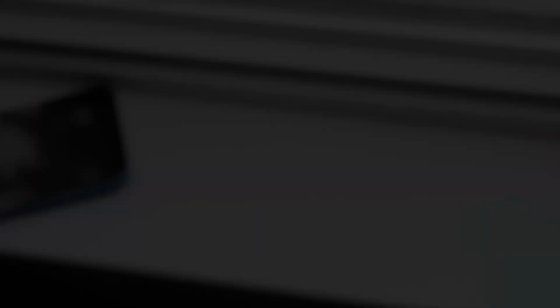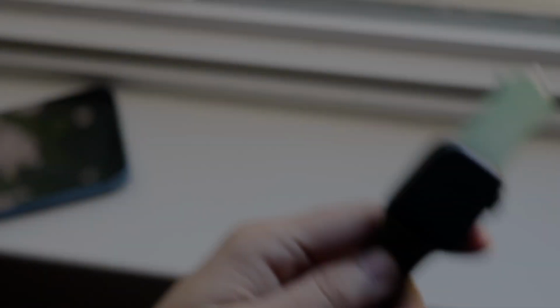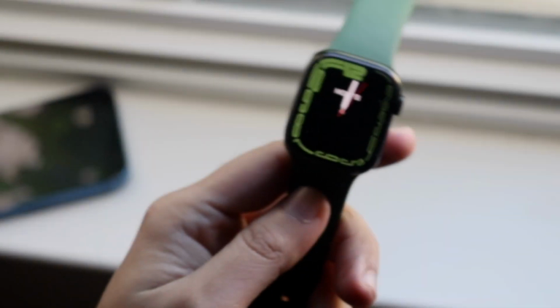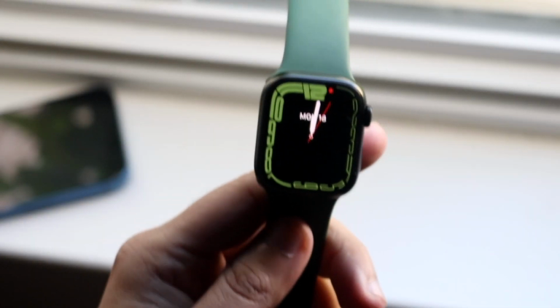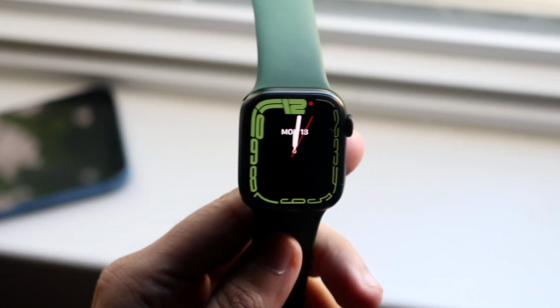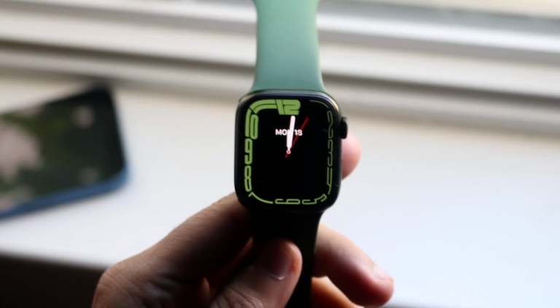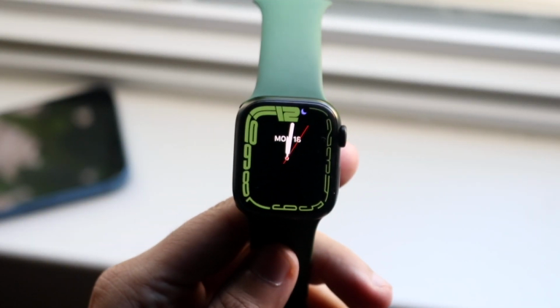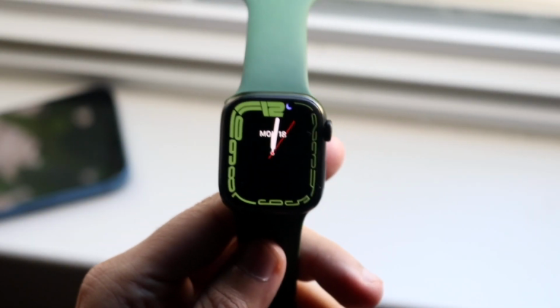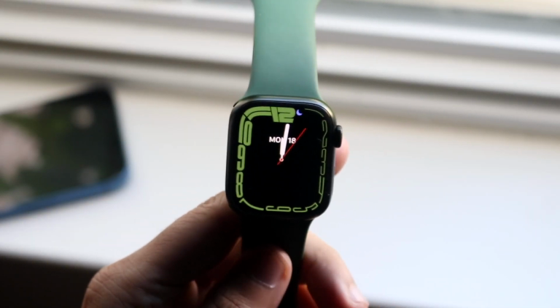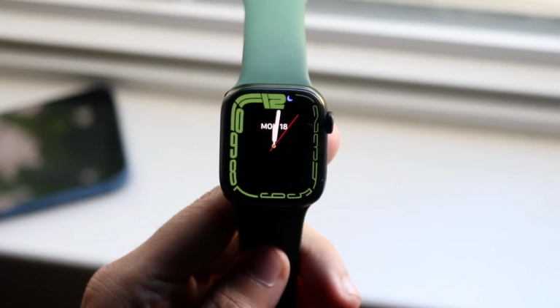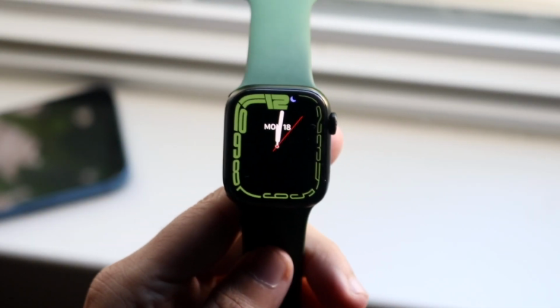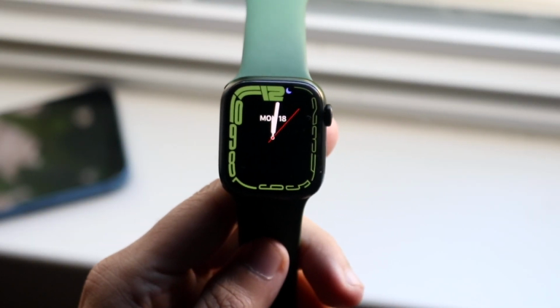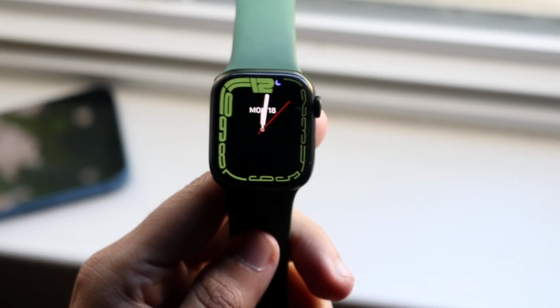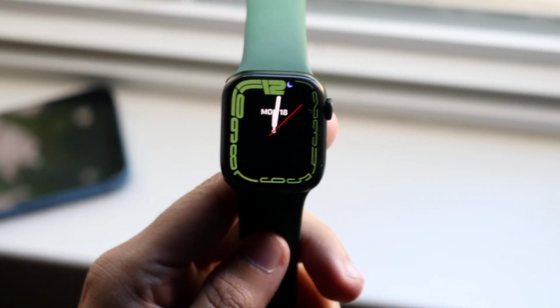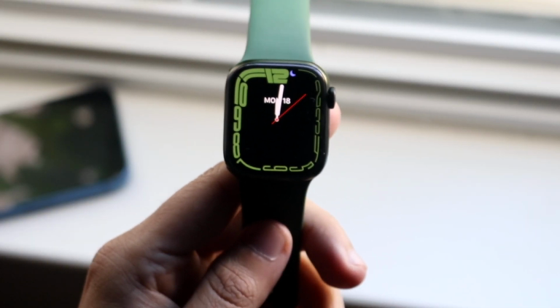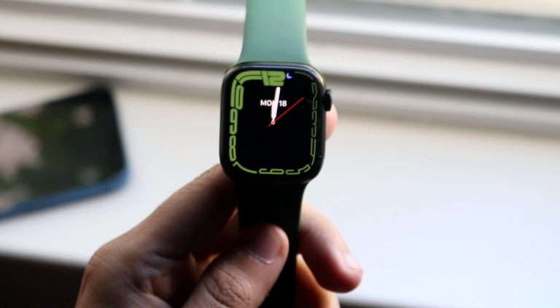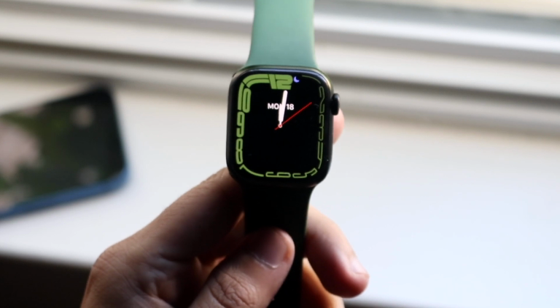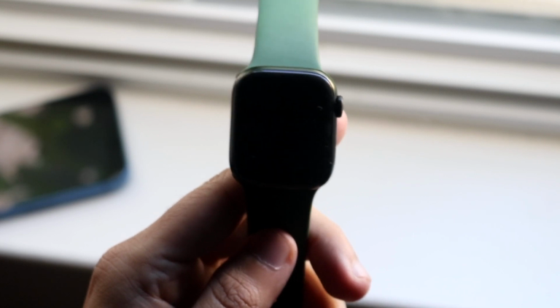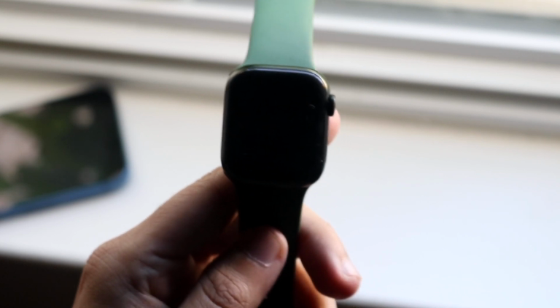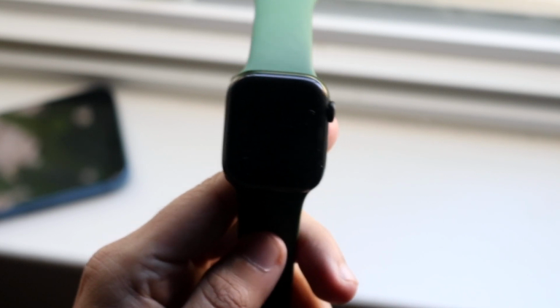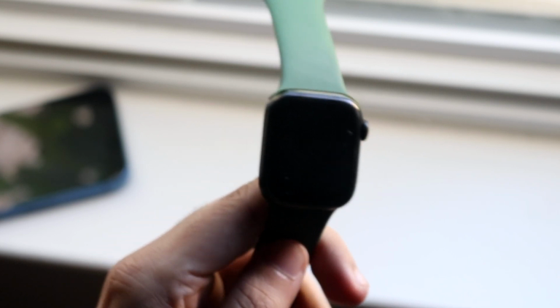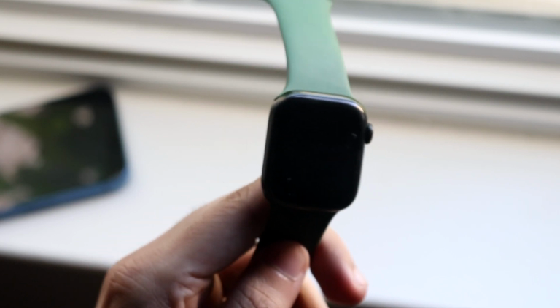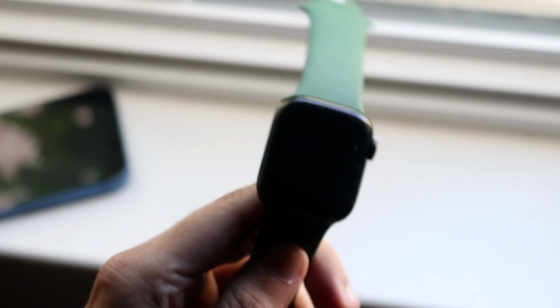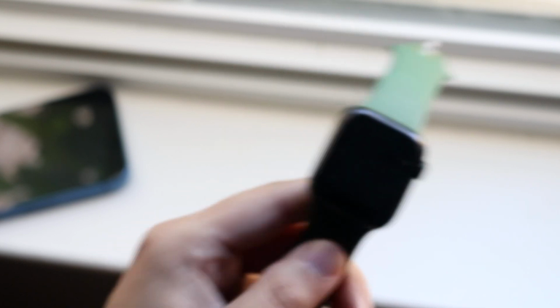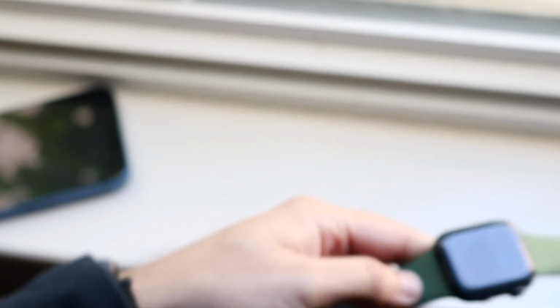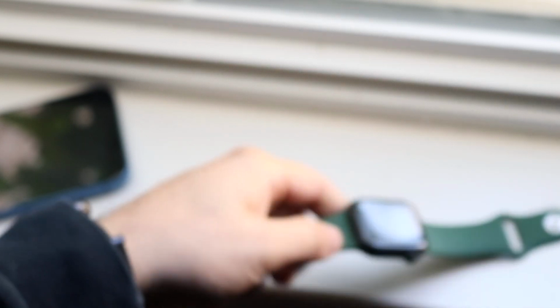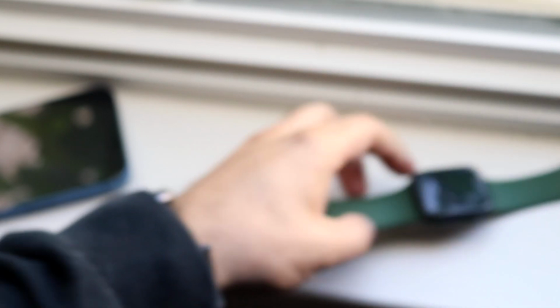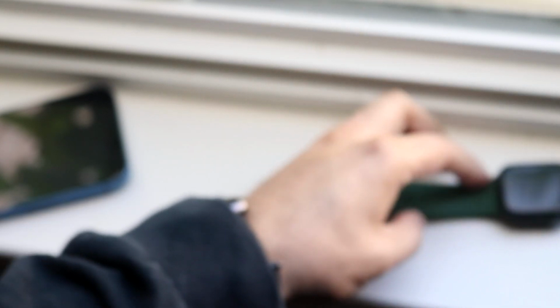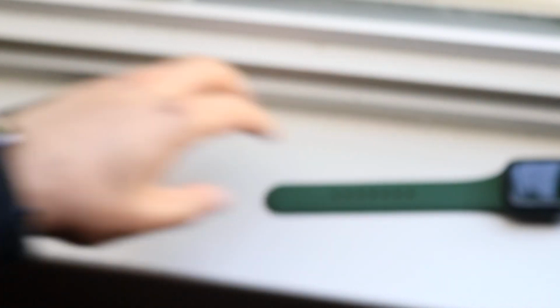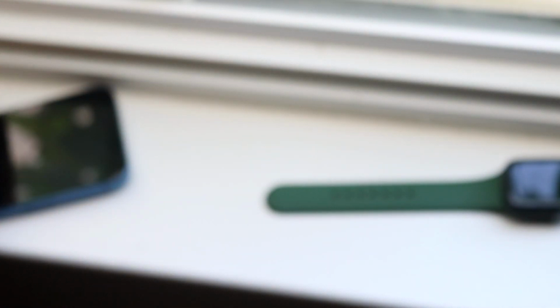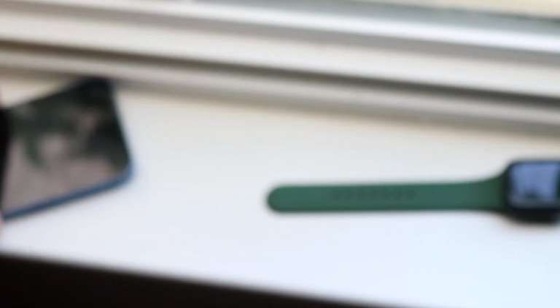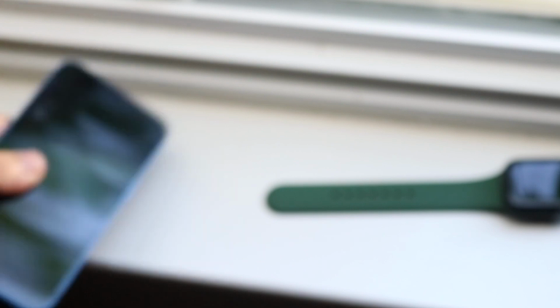Welcome back everyone. You may be in a situation where for some reason your Apple Watch is just not connecting to your iPhone. You may be getting a pop-up that says pairing failed, or Apple Watch not found, or whatever the case is.